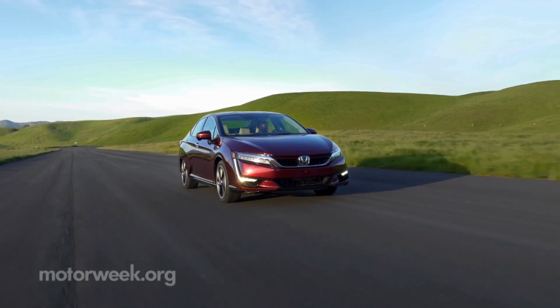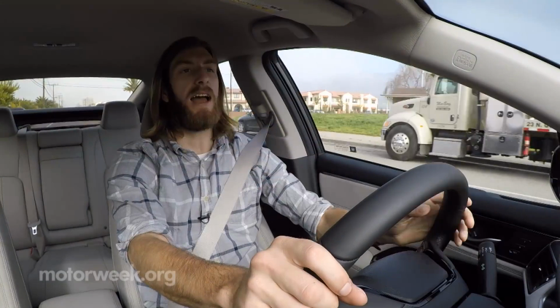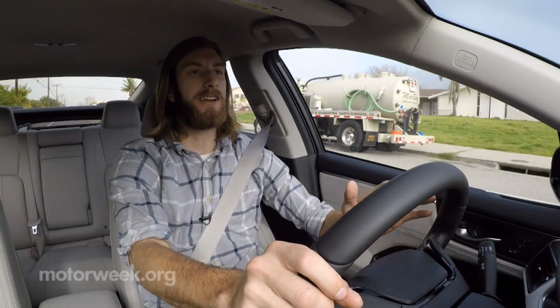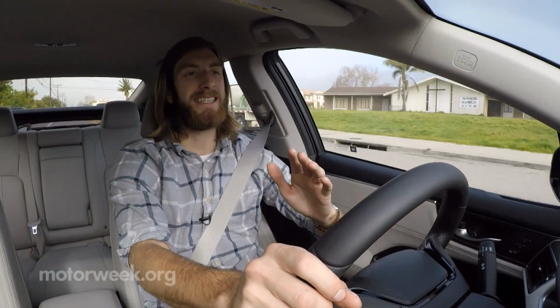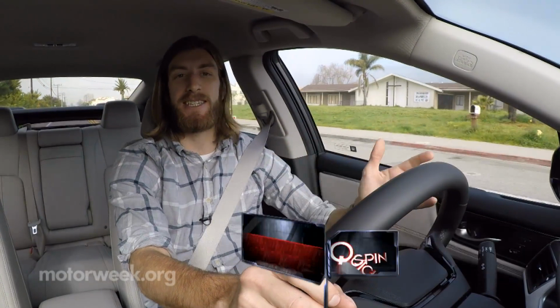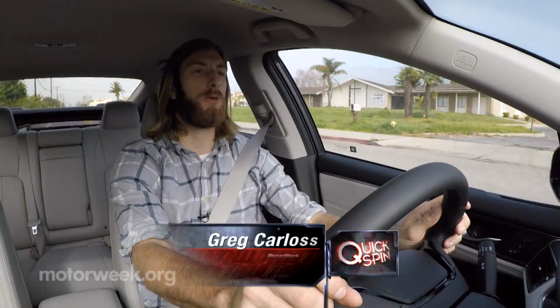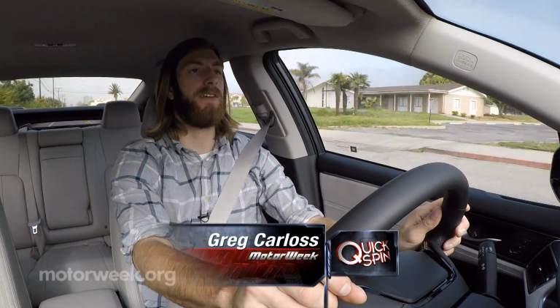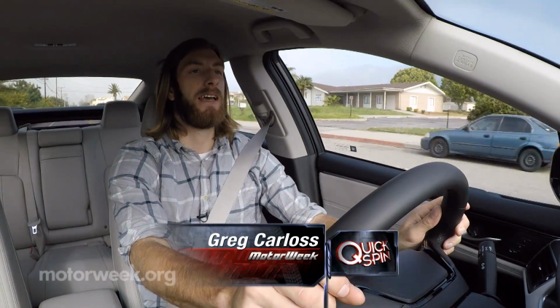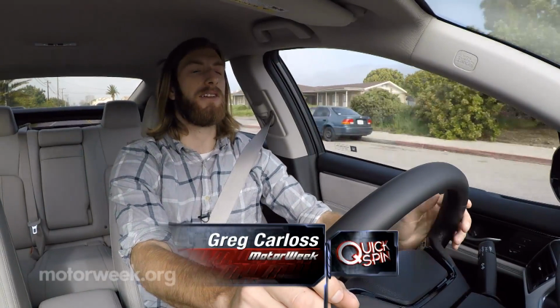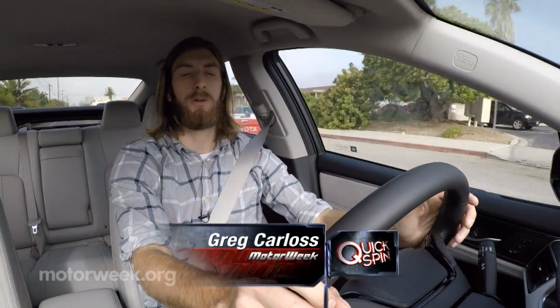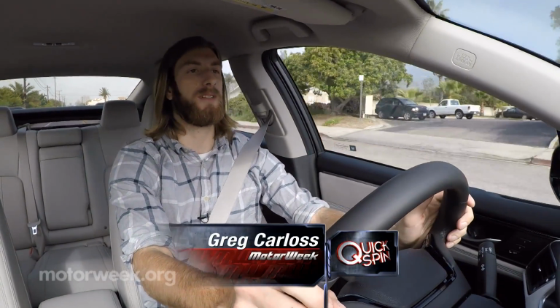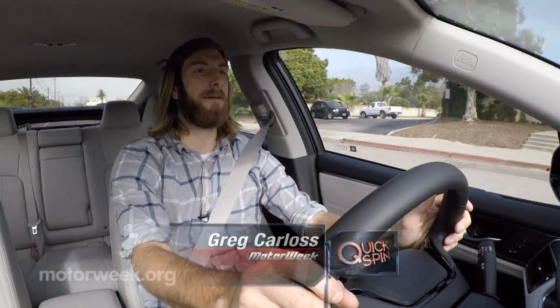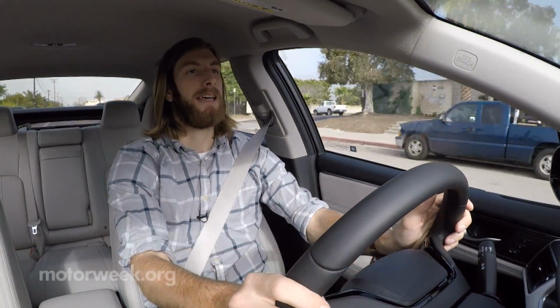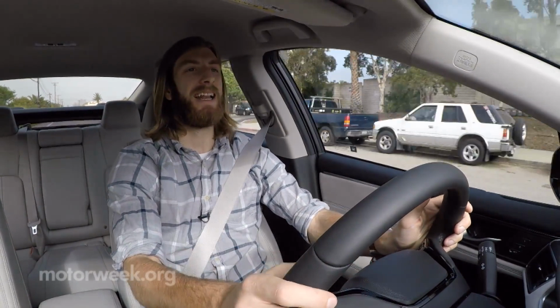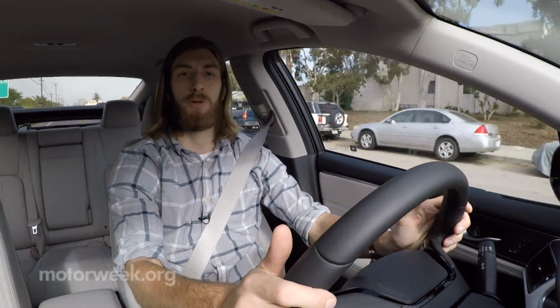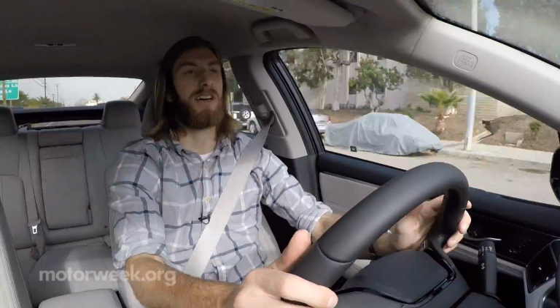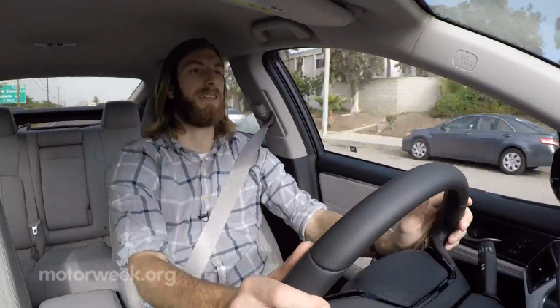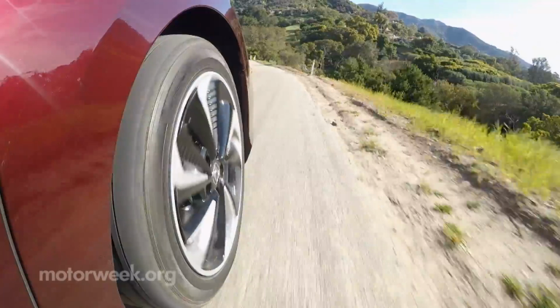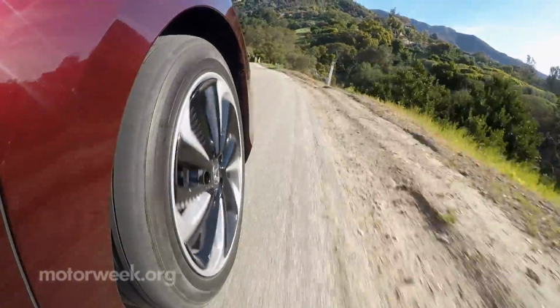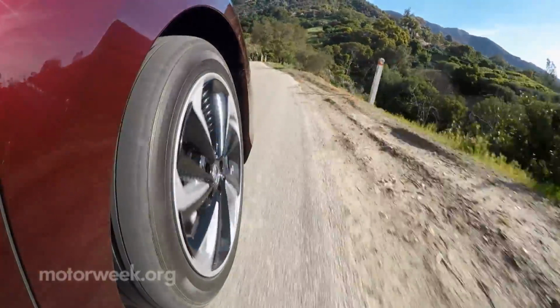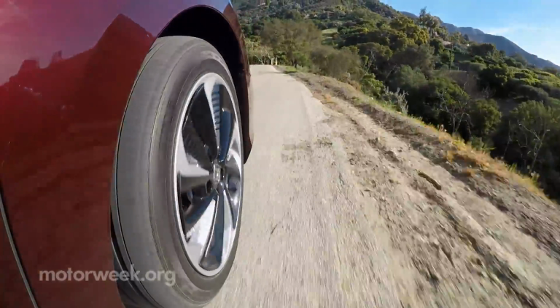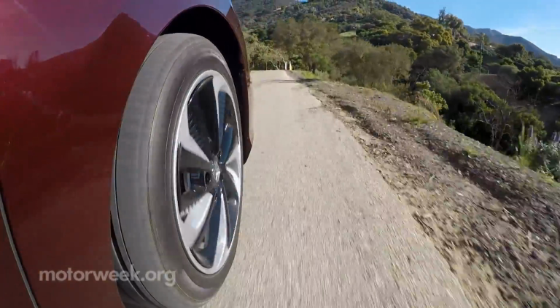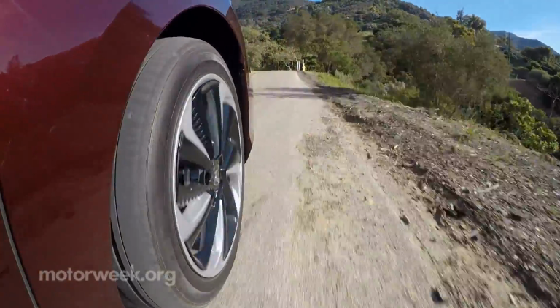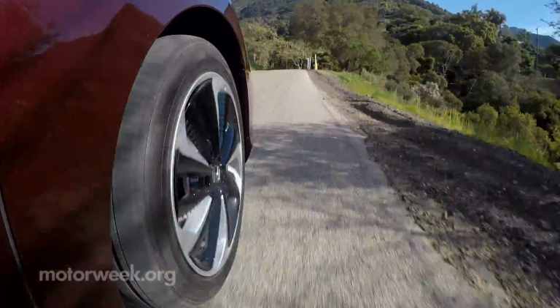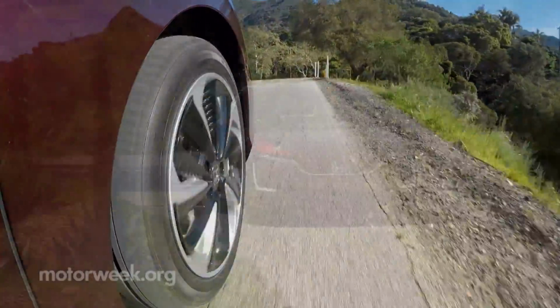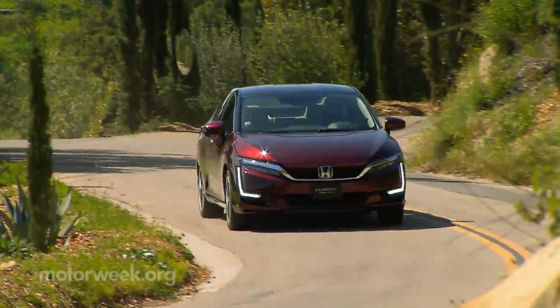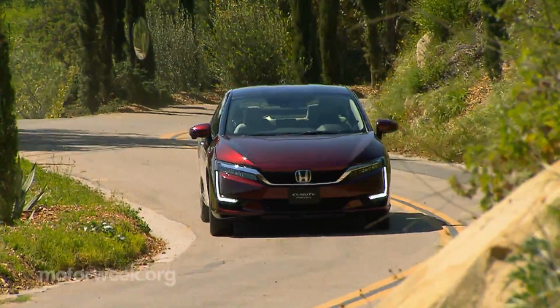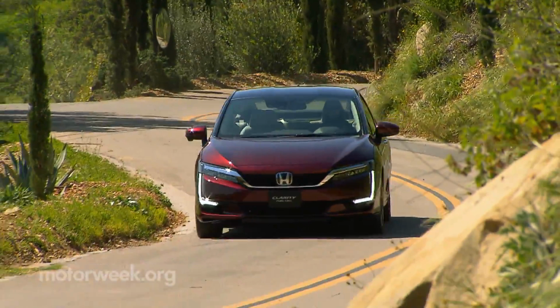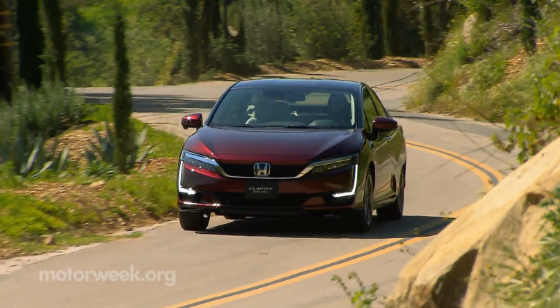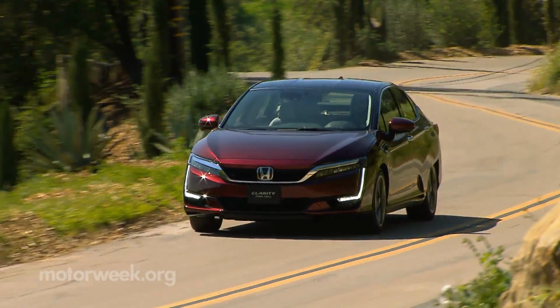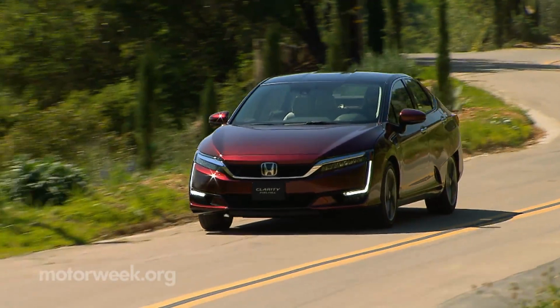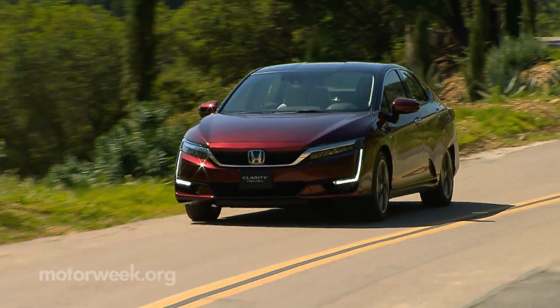The drive experience is similar to an EV. There is good torque from a stop. It's not as brutal or as sudden as in an EV, but it's more linear — and that's similar to an internal combustion engine, something that most people are used to.